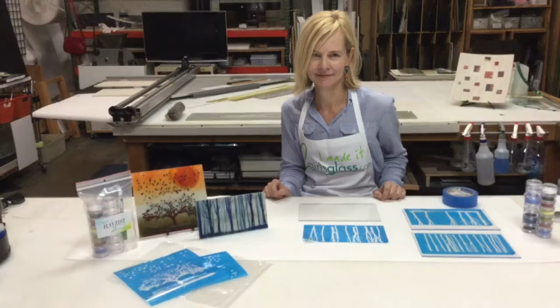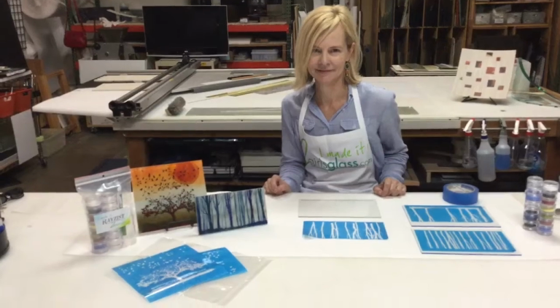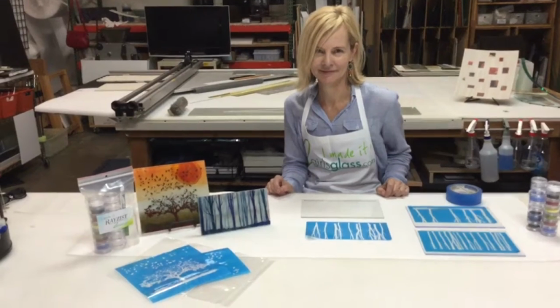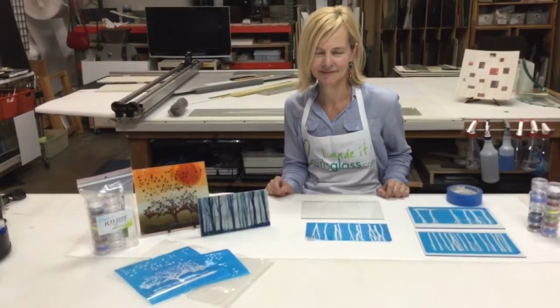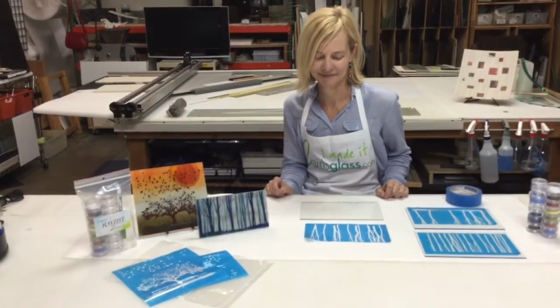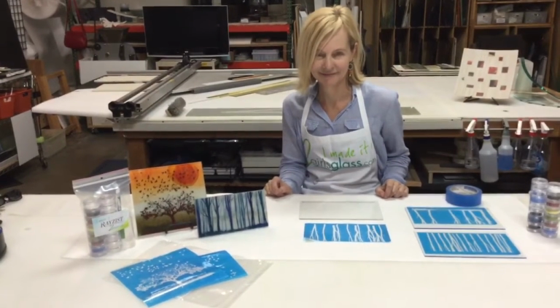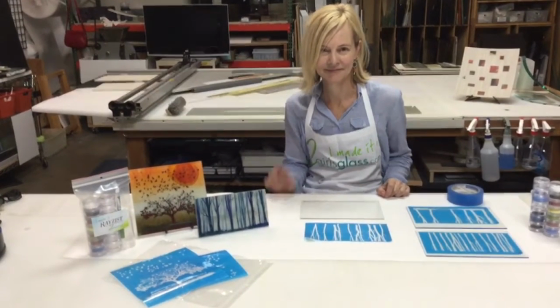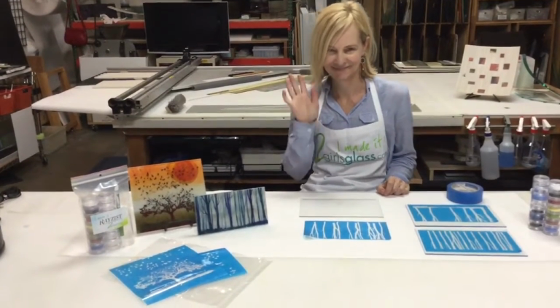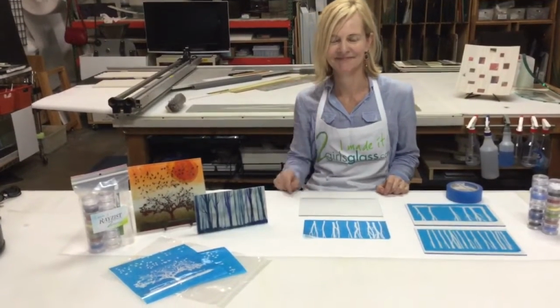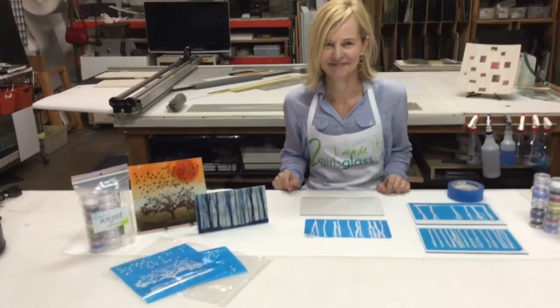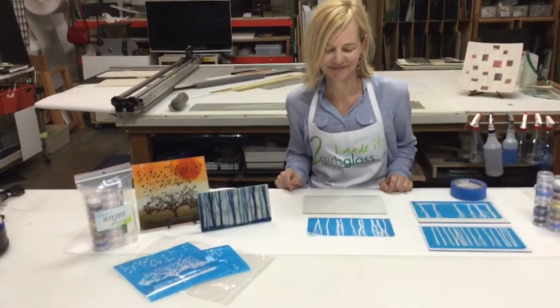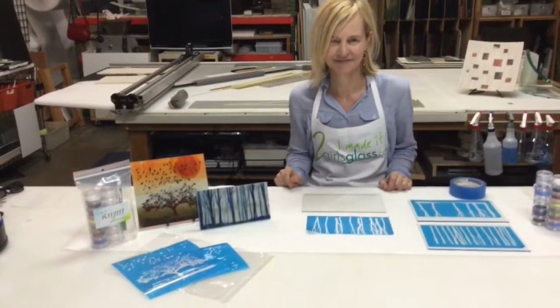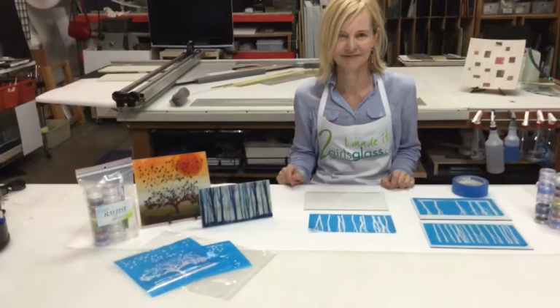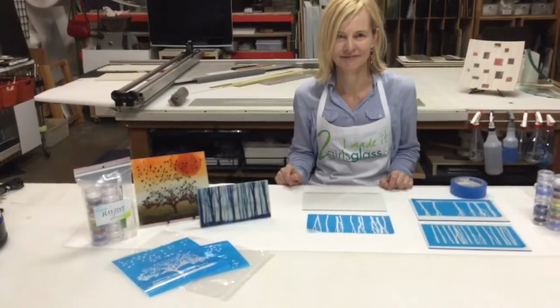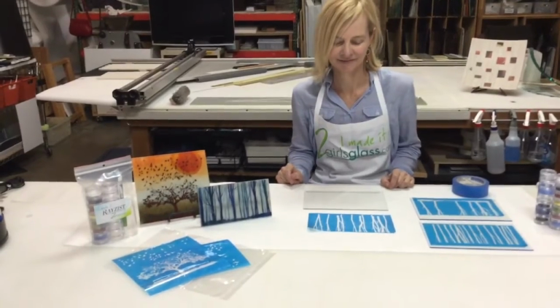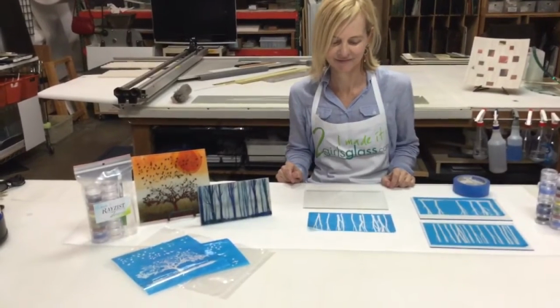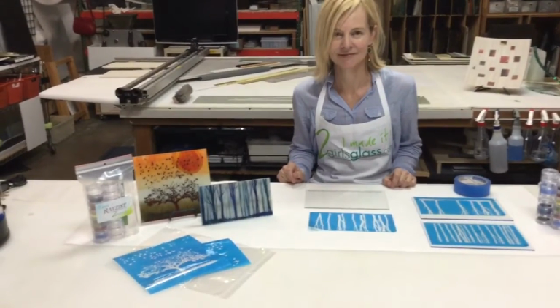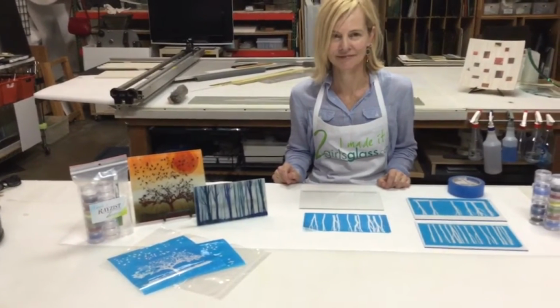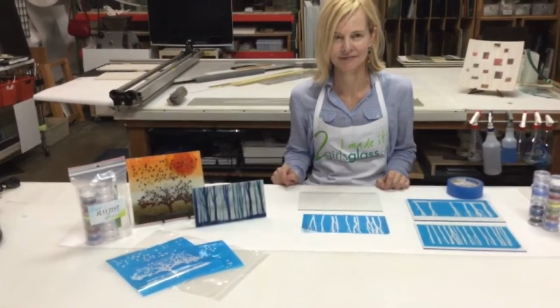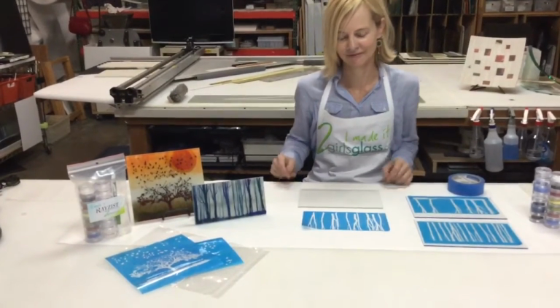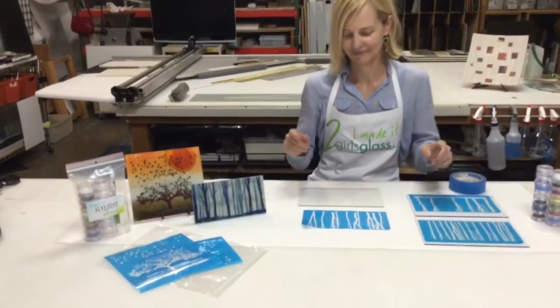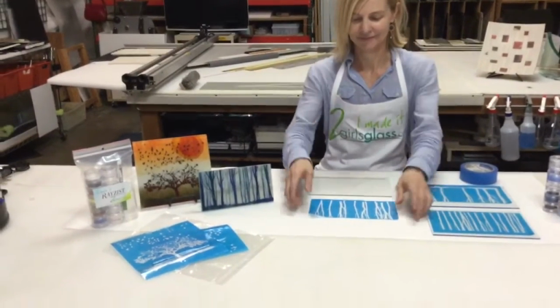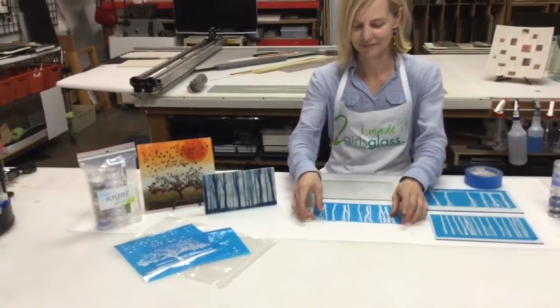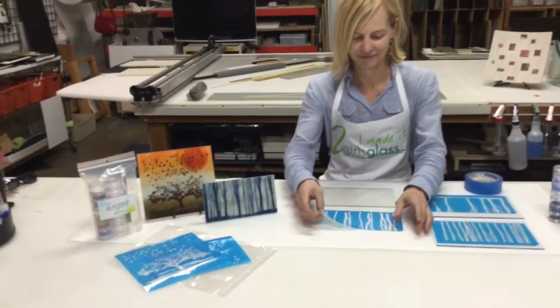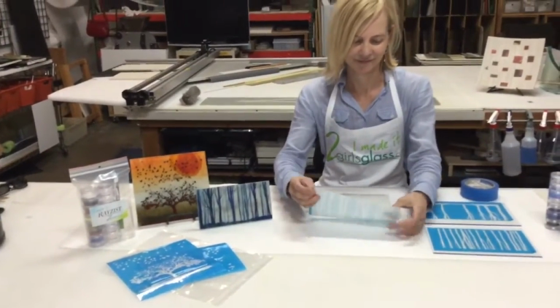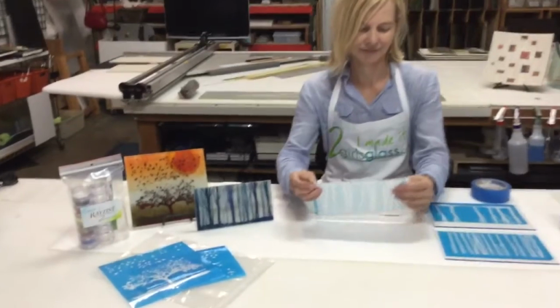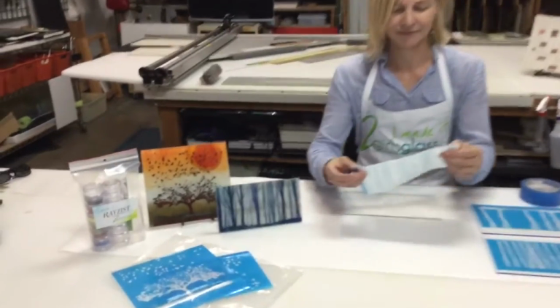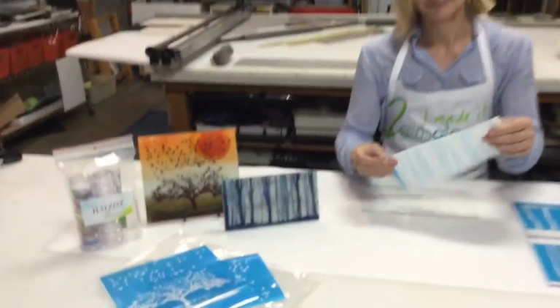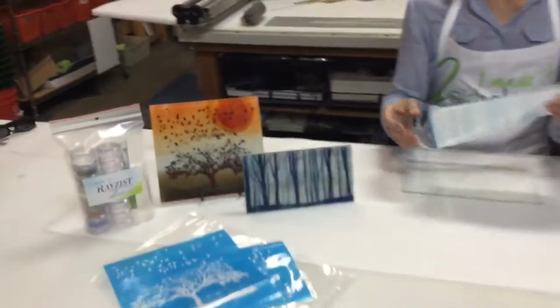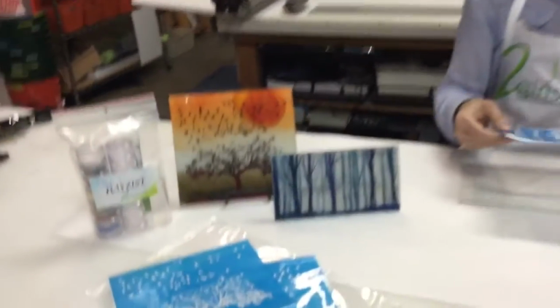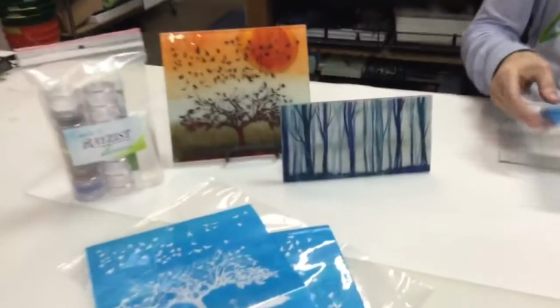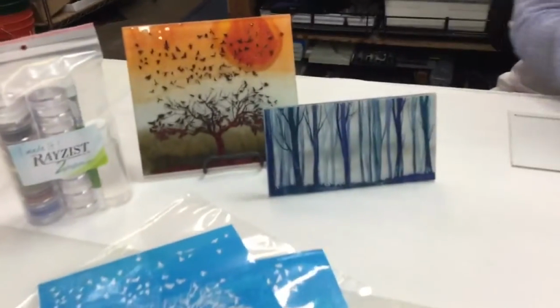Hi, welcome to Two Girls Glass. This is Denise and she is going to demonstrate how simple it is to make this three-layer project with Raze-is Photo Mask. This beautiful project...